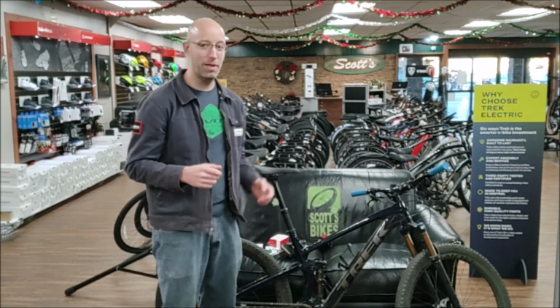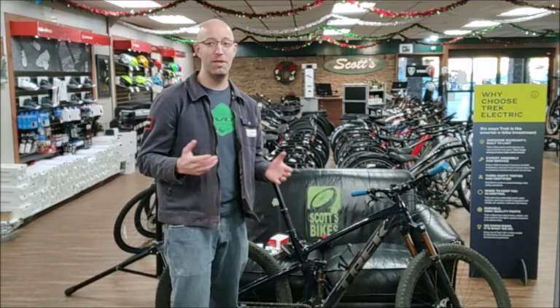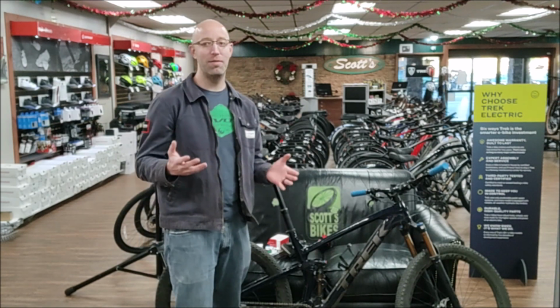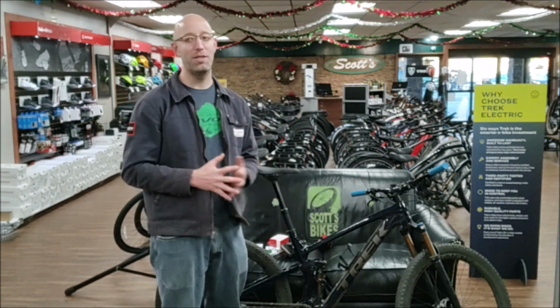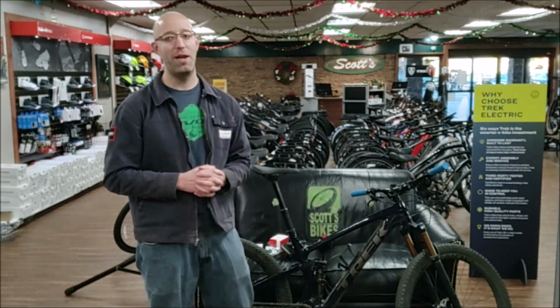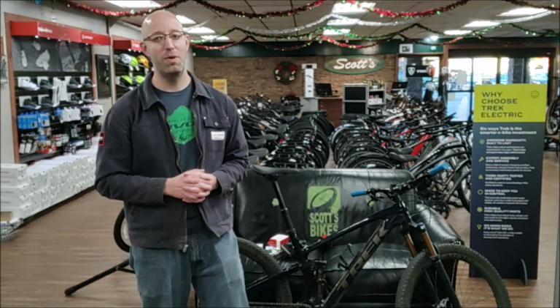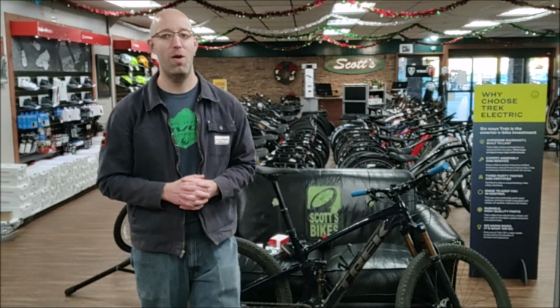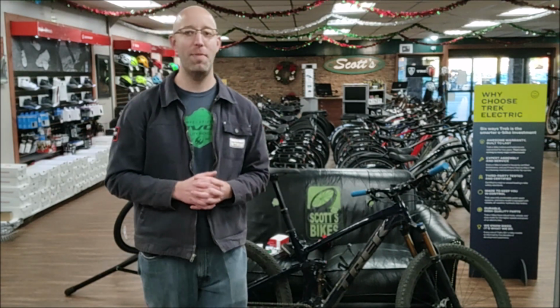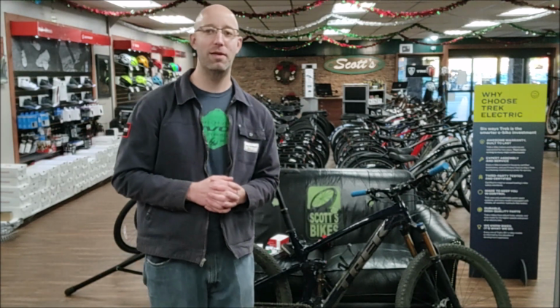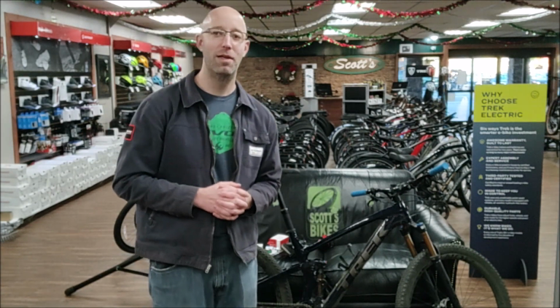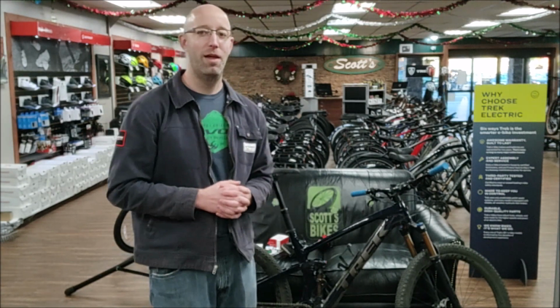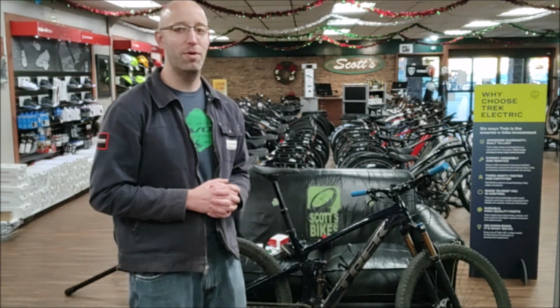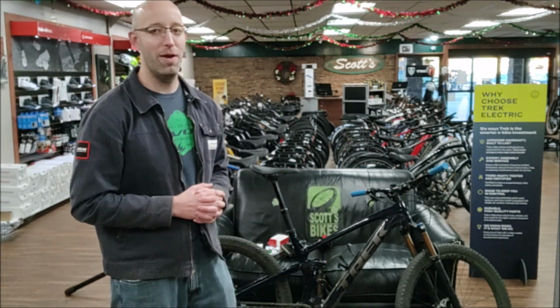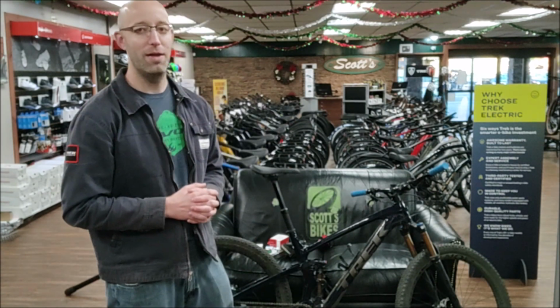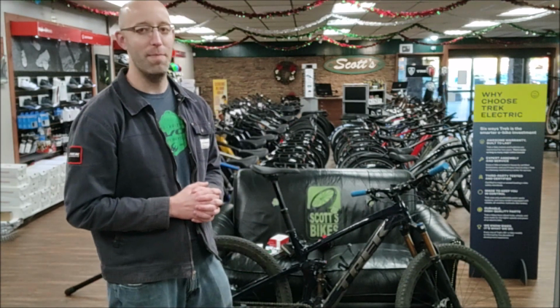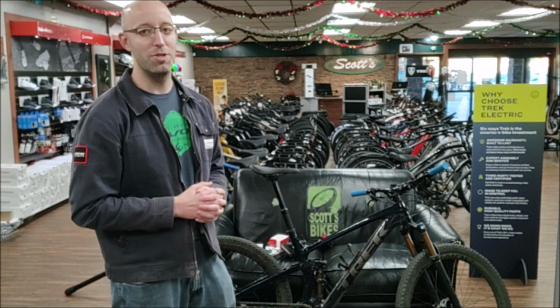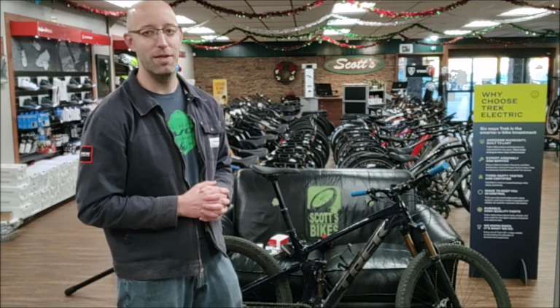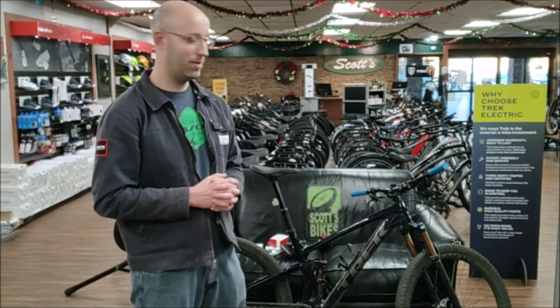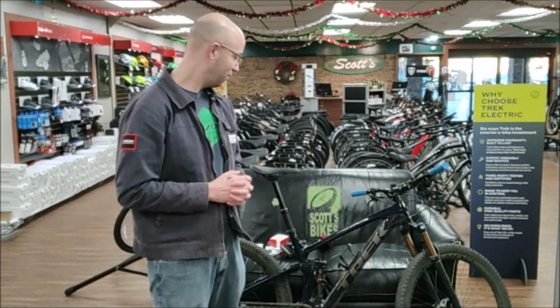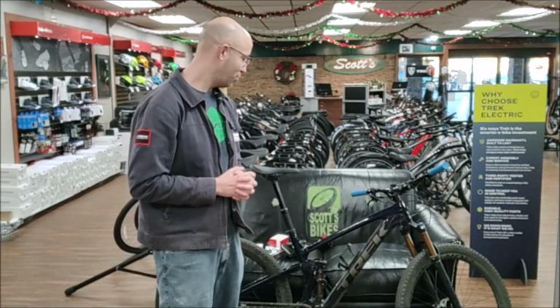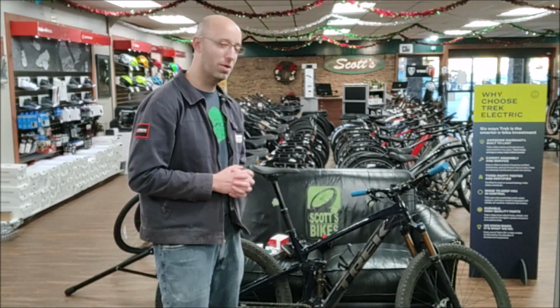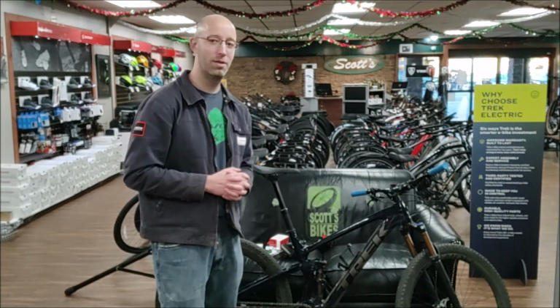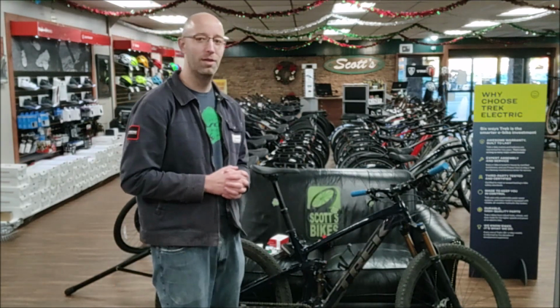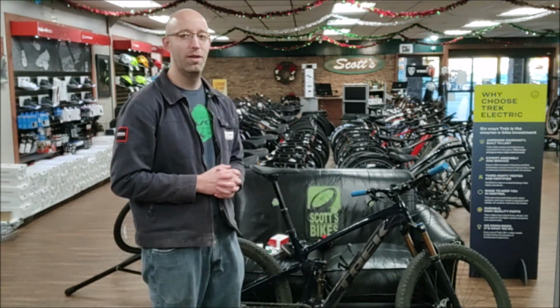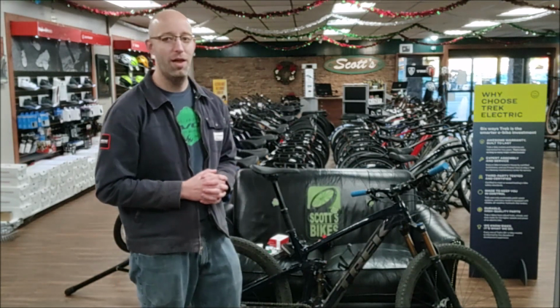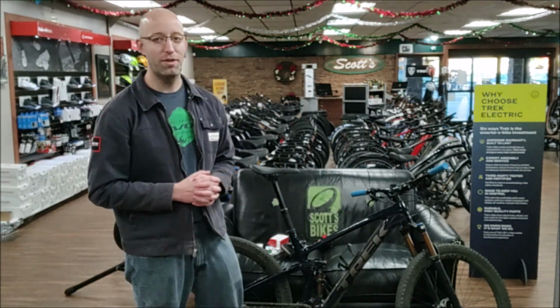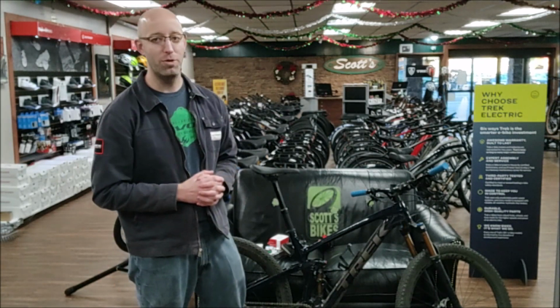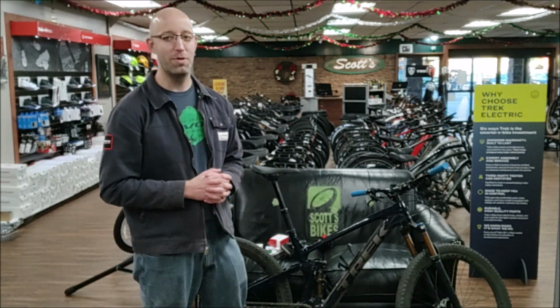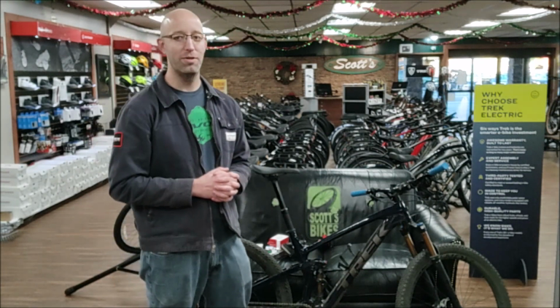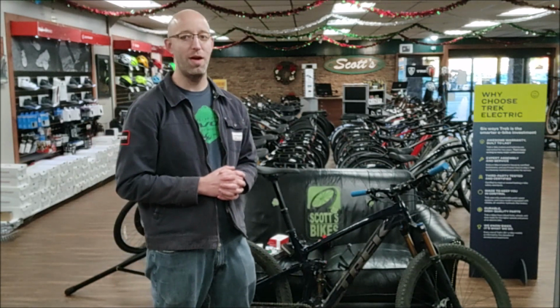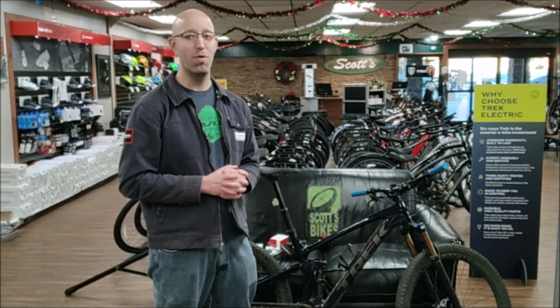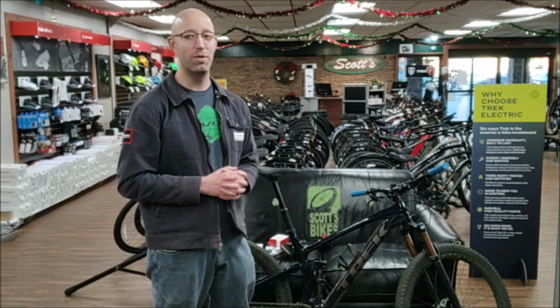That's it — that's what I carry with me on my bike. Those are my emergency tools. Thanks for watching. Remember to like and subscribe for more videos.